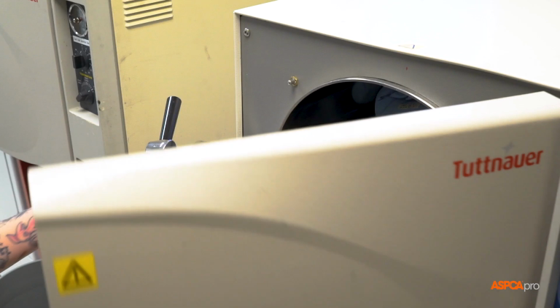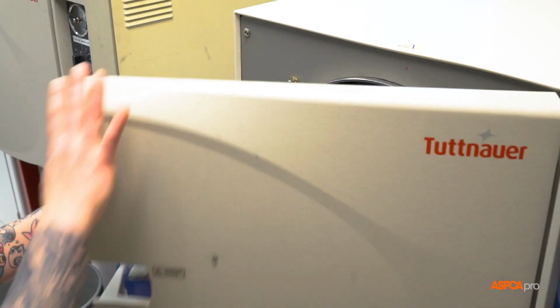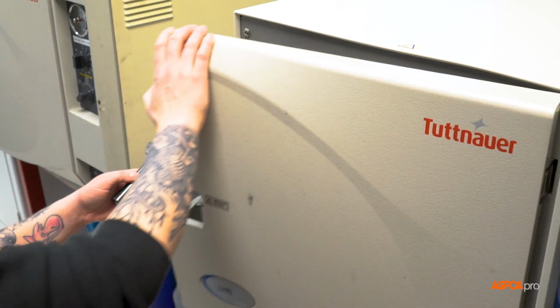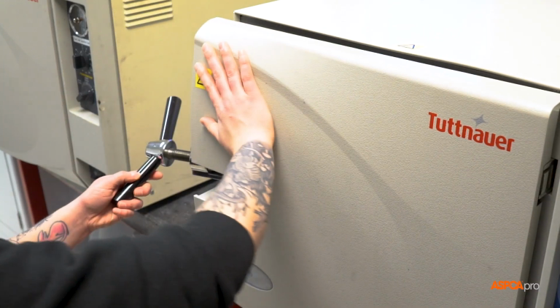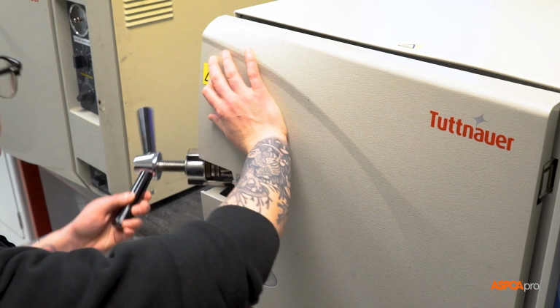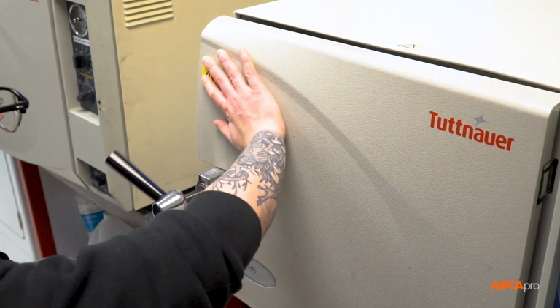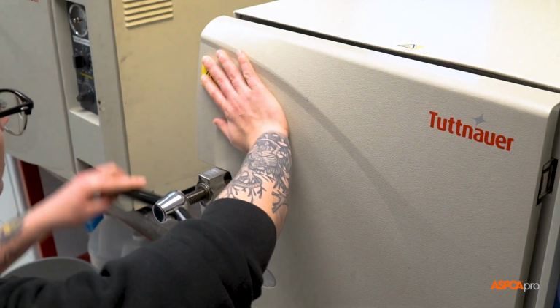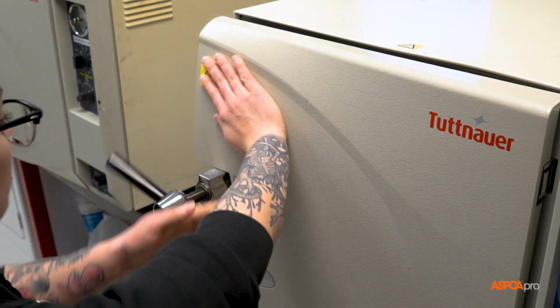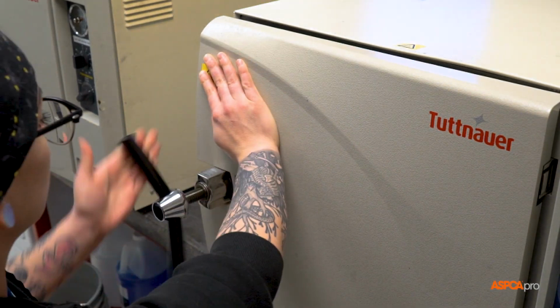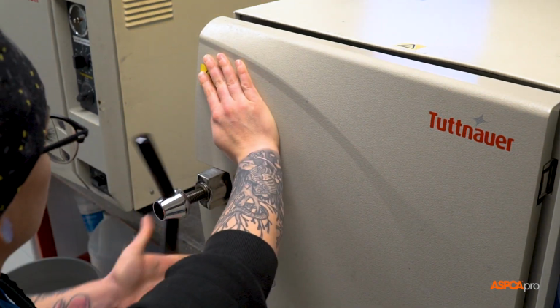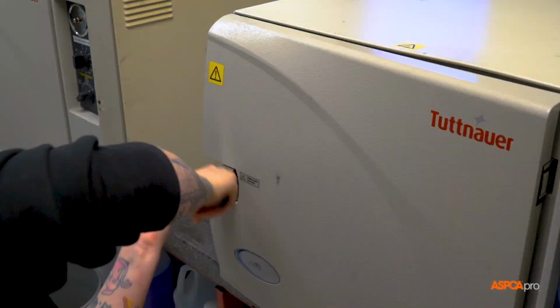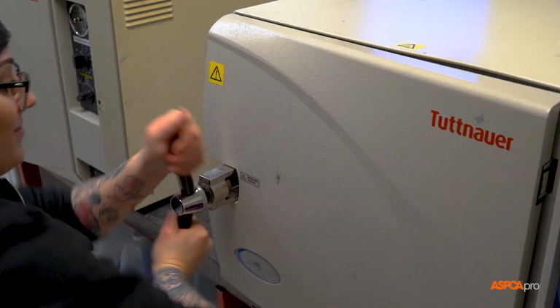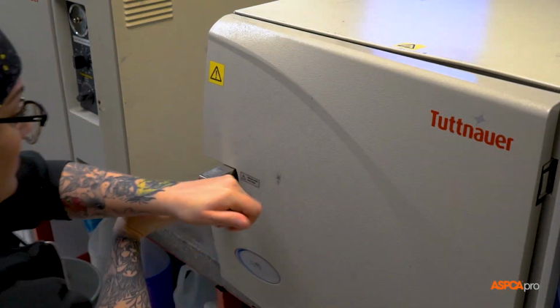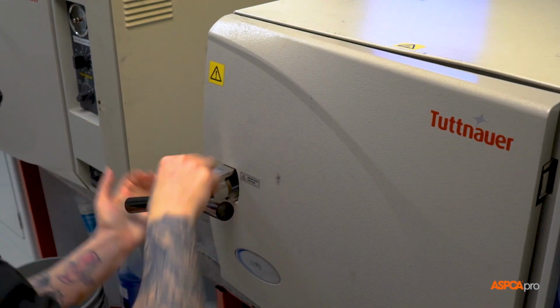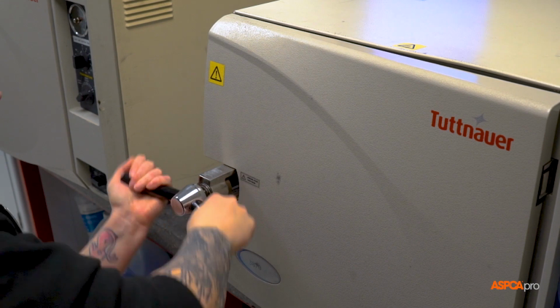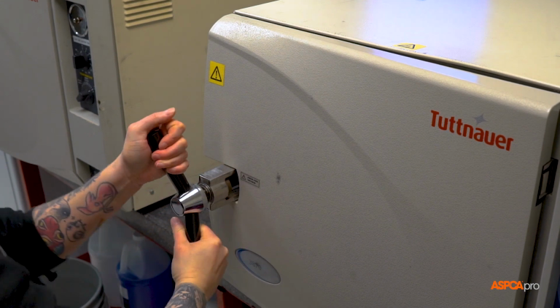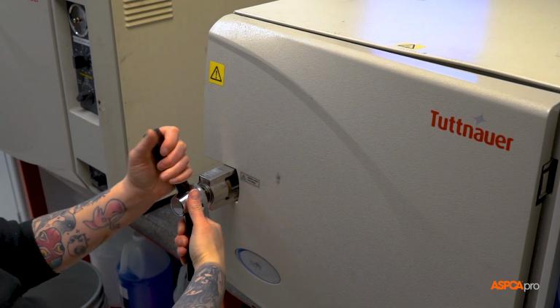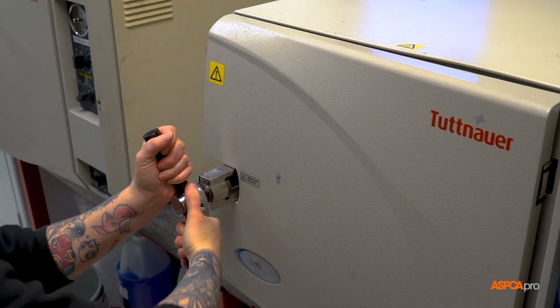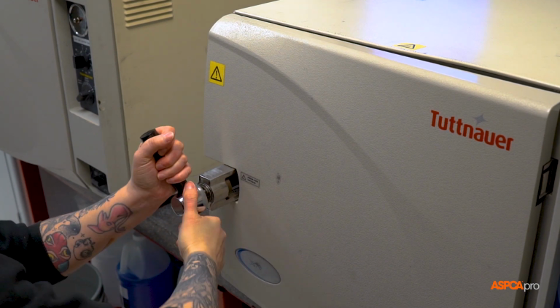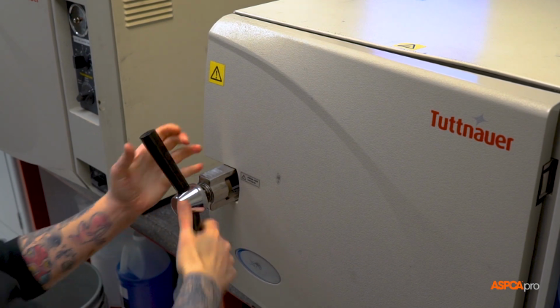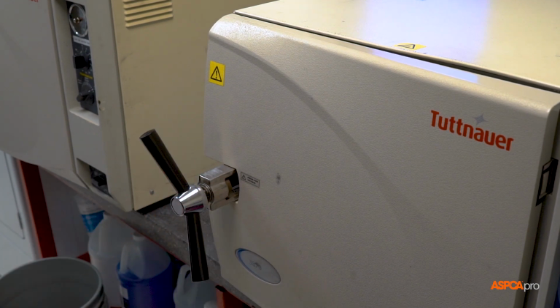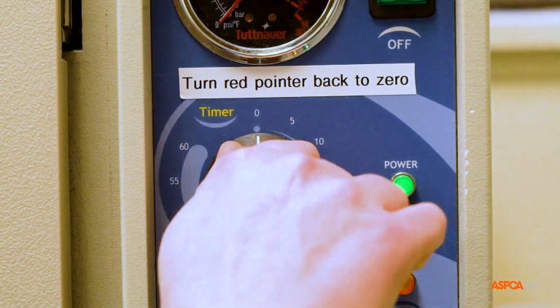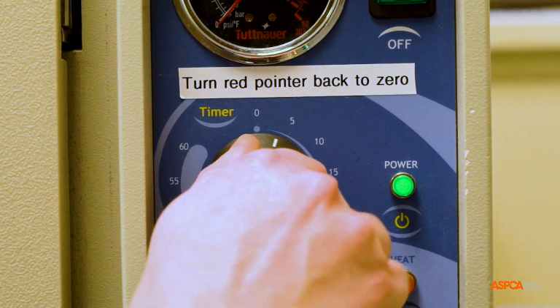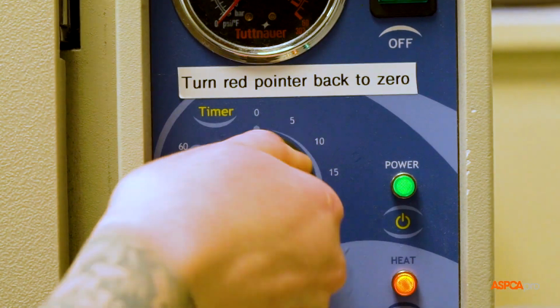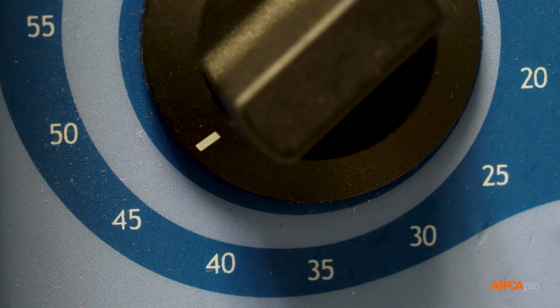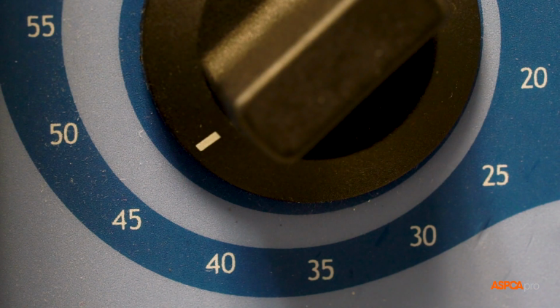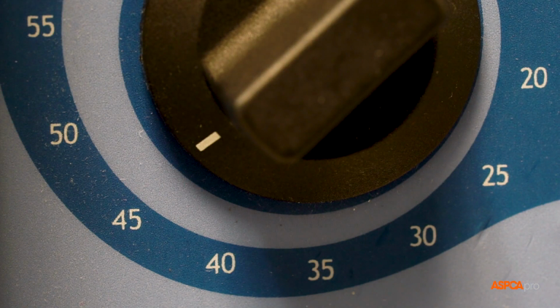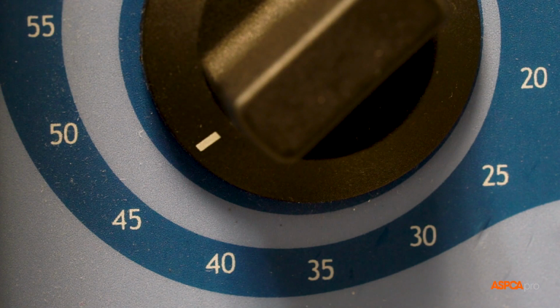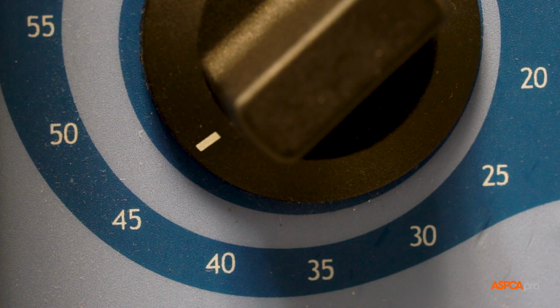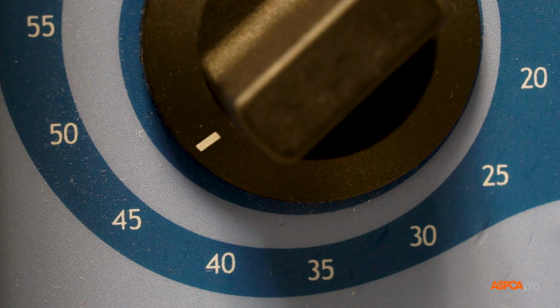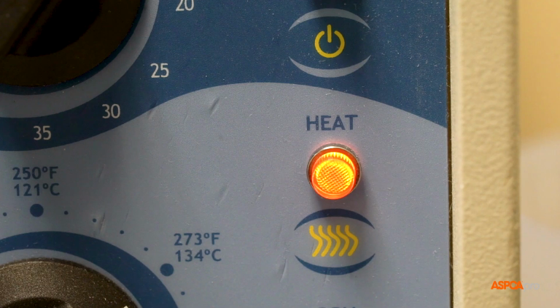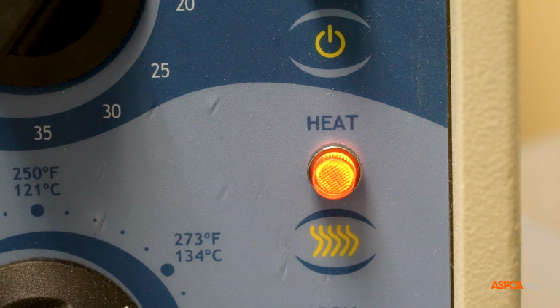Close and tighten the door bolt screw, ensuring it is snug but not over tight. Set the timer according to the manufacturer's instructions.